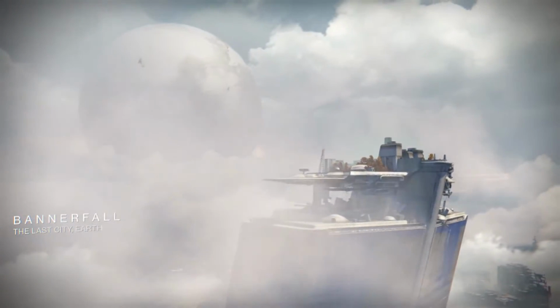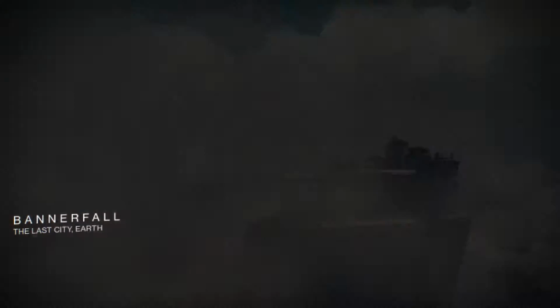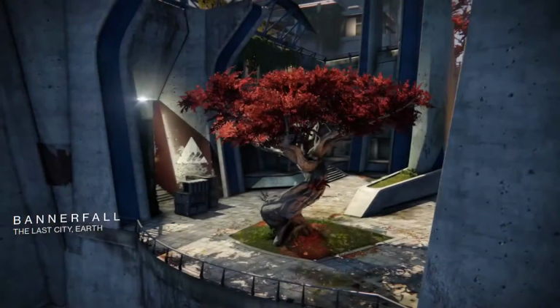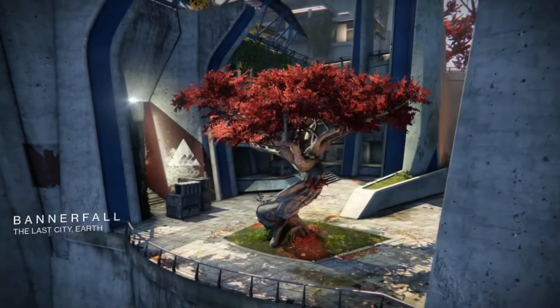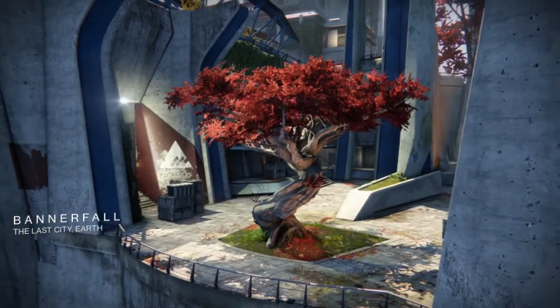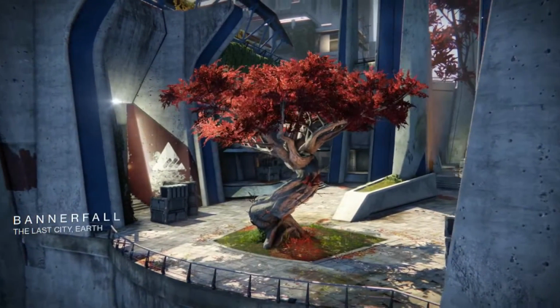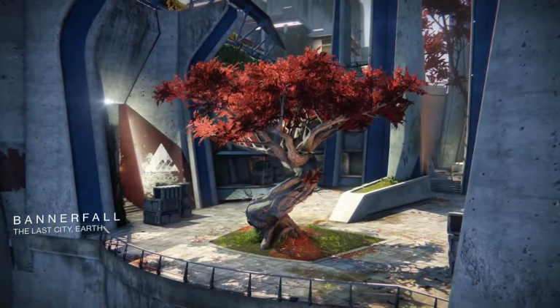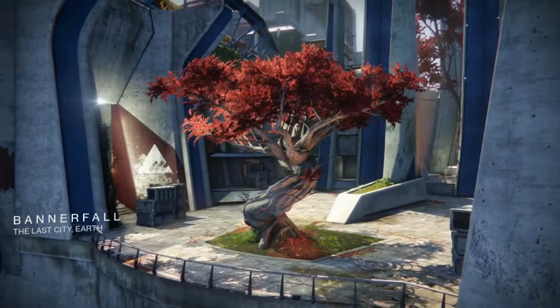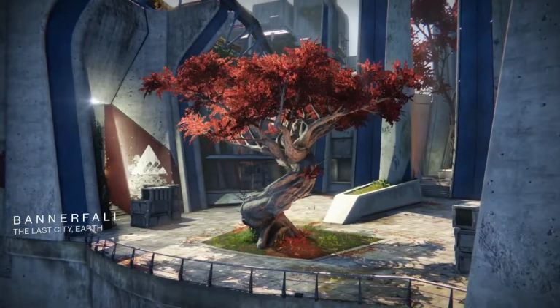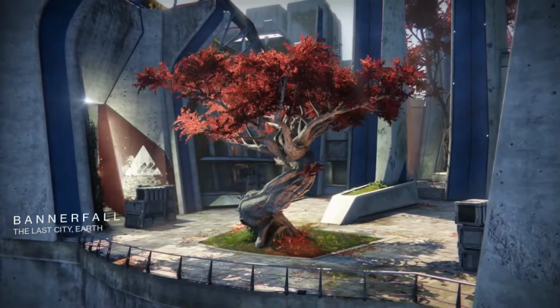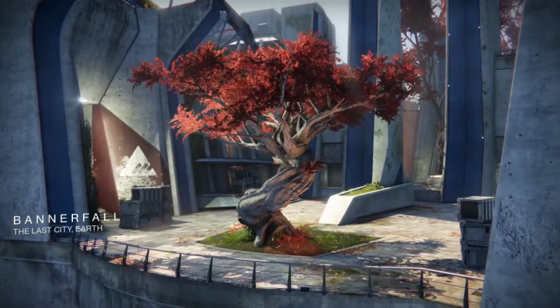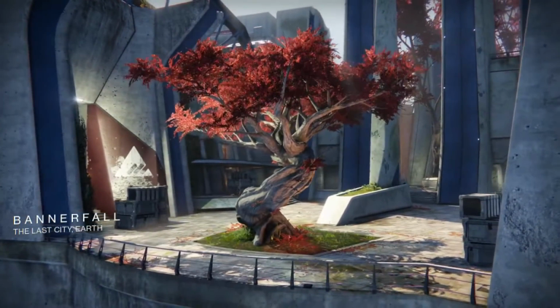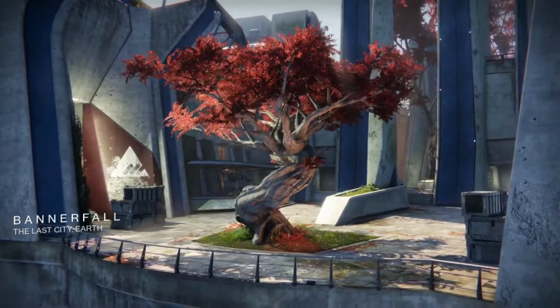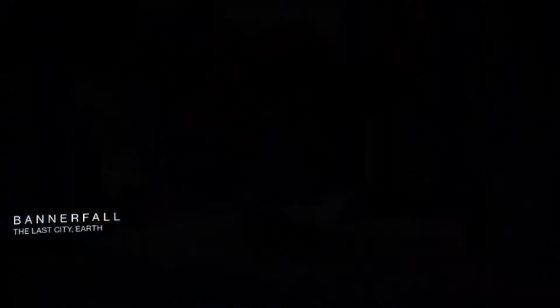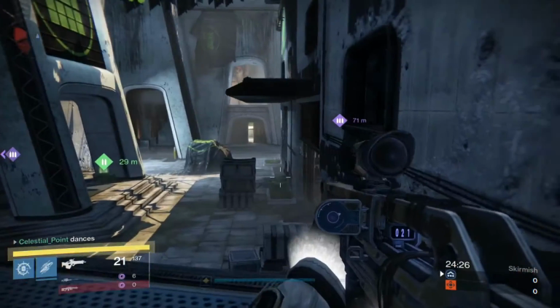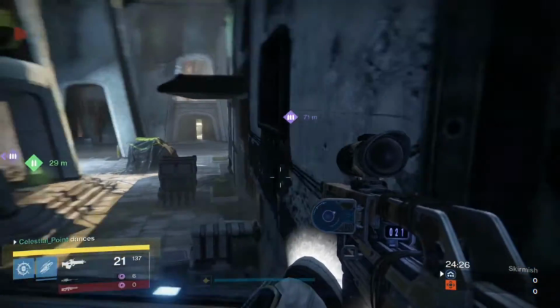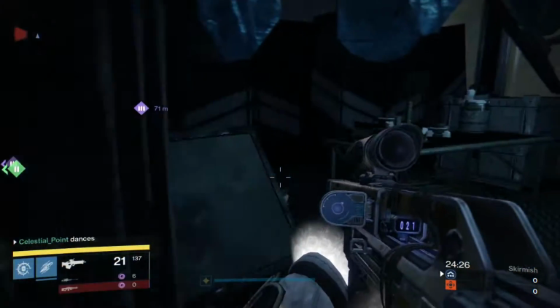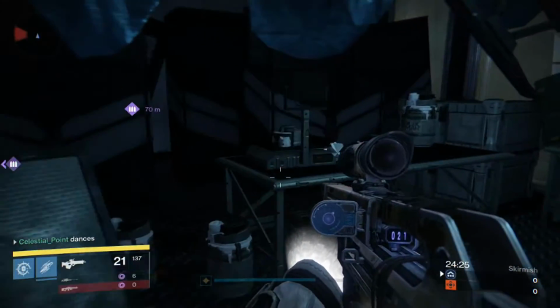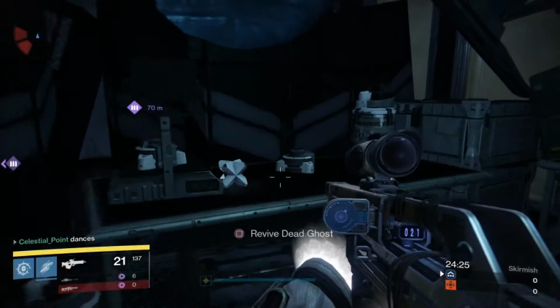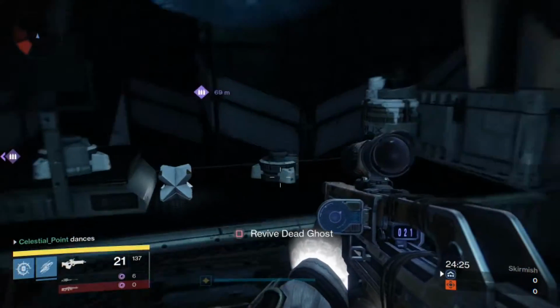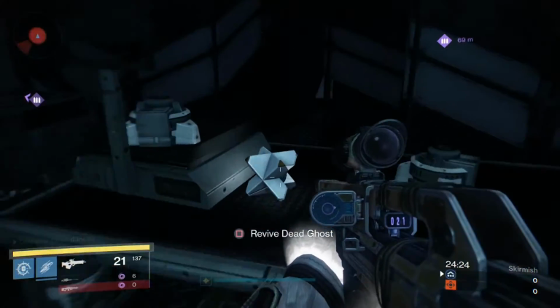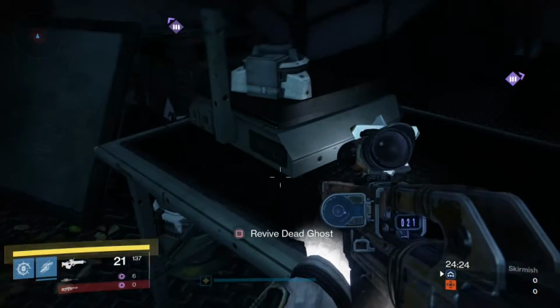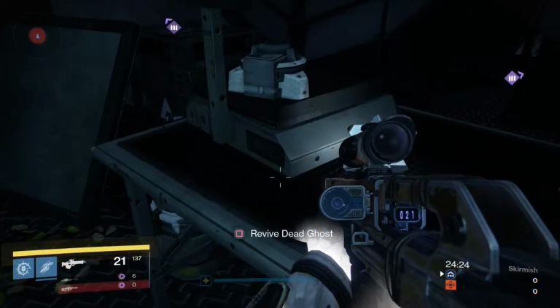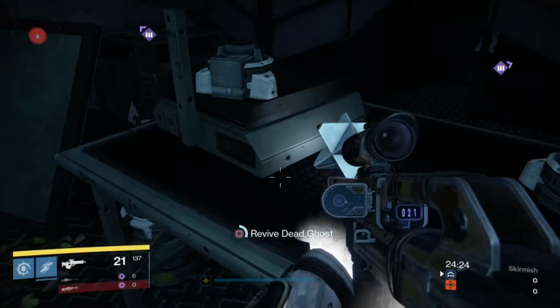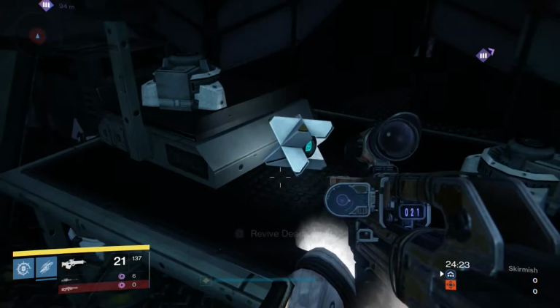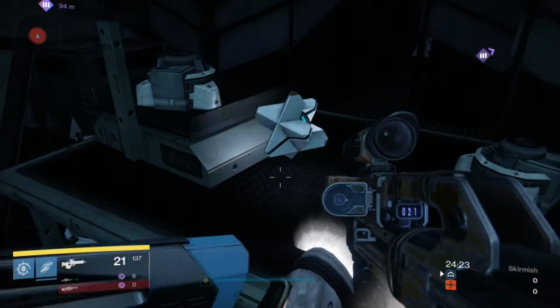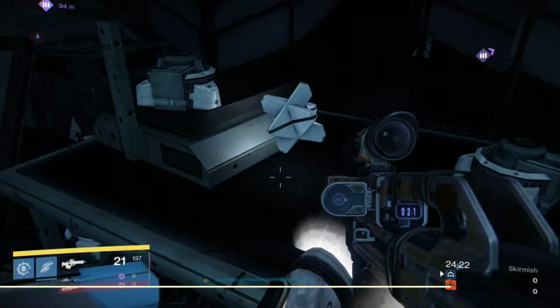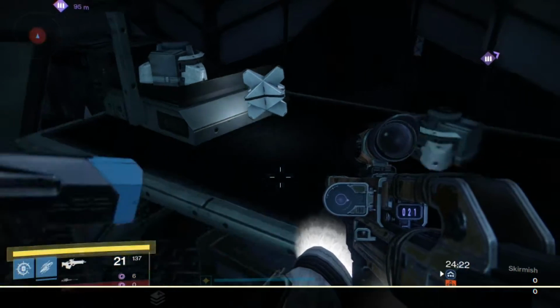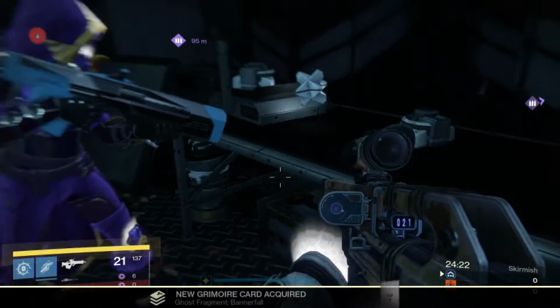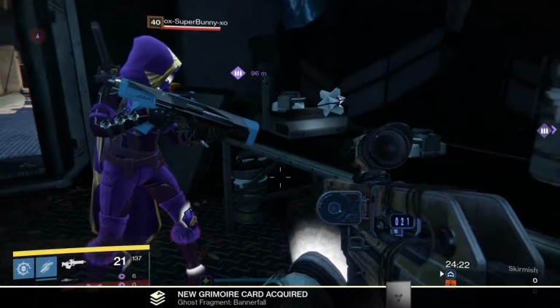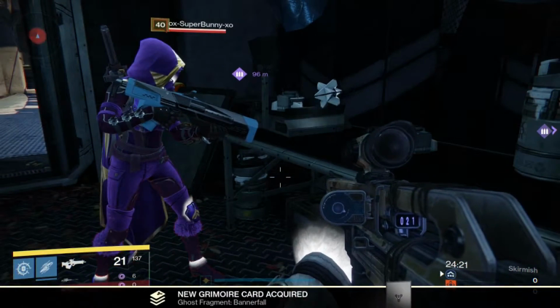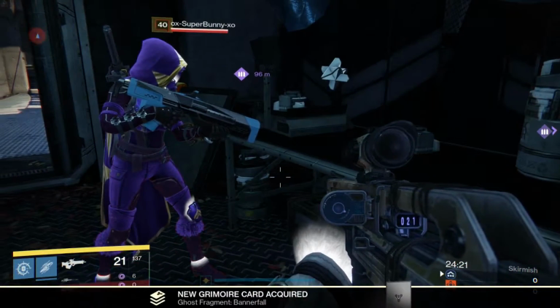For the next map, Bannerfall, you are going to want to be on the B control point side. You are going to head to the top of the bridge into the room on the right side of the bridge, and on the table will be the ghost.